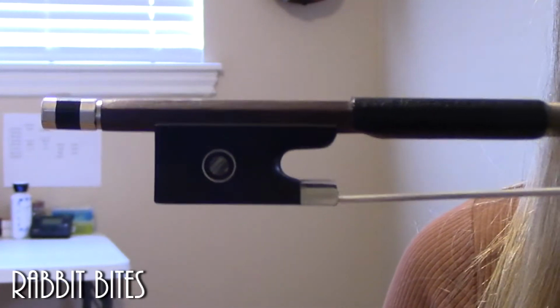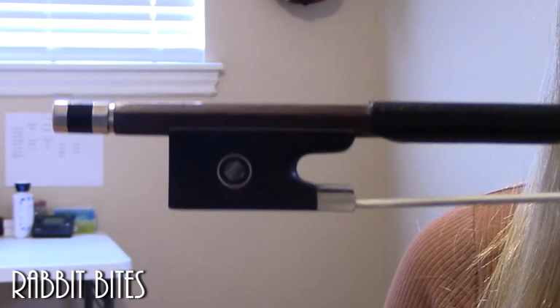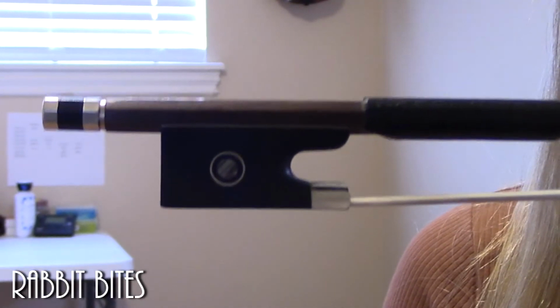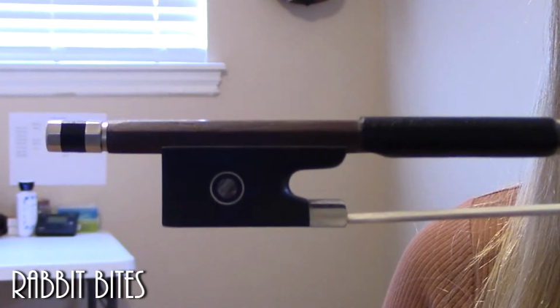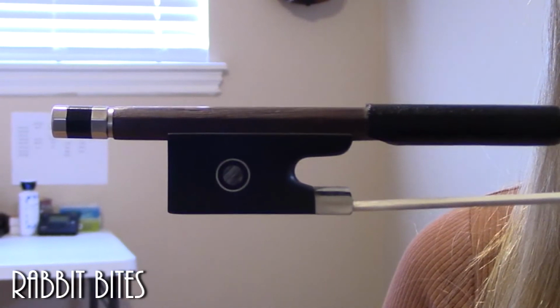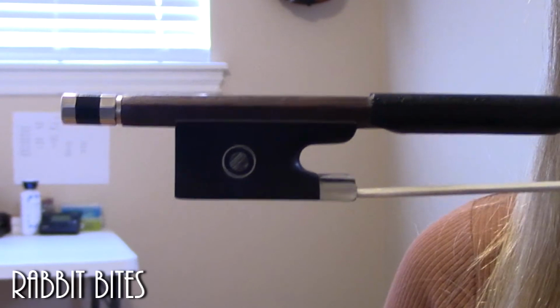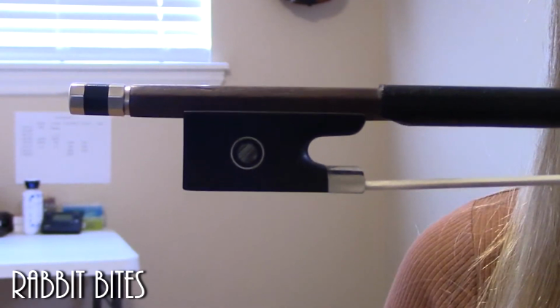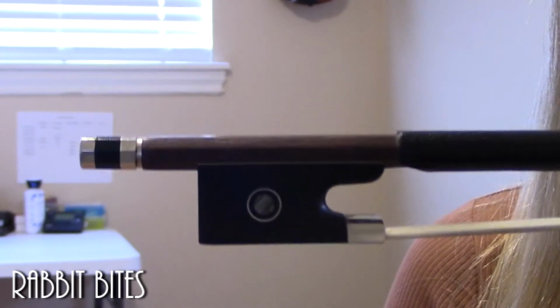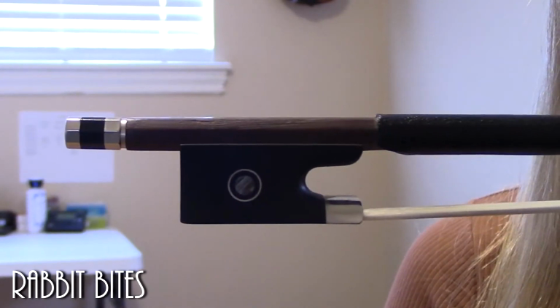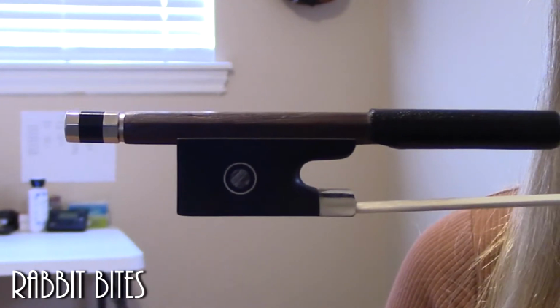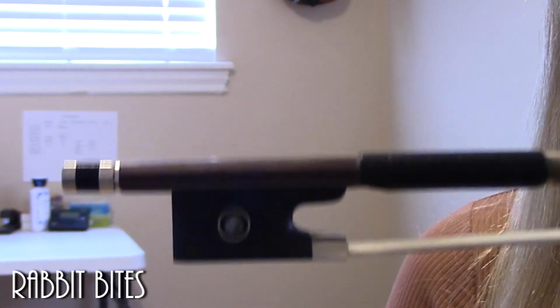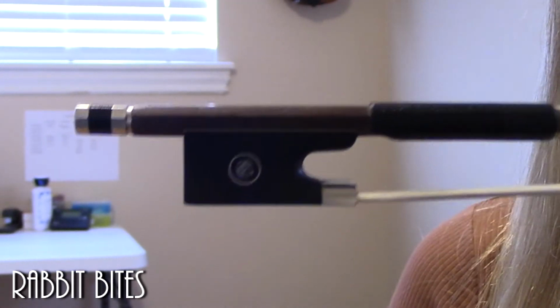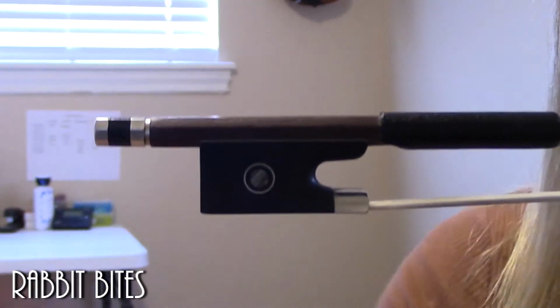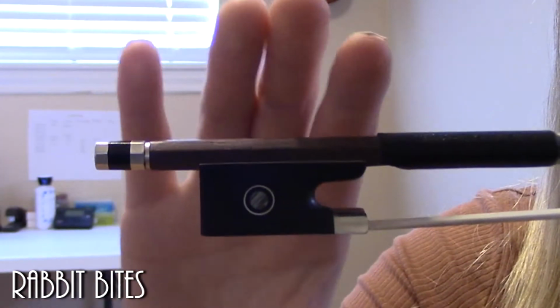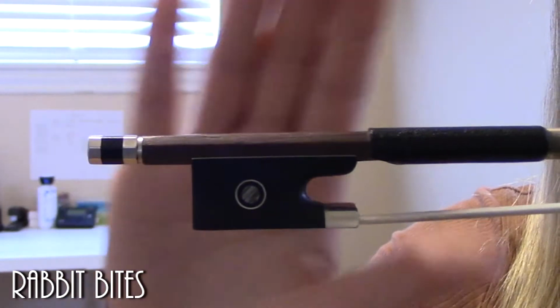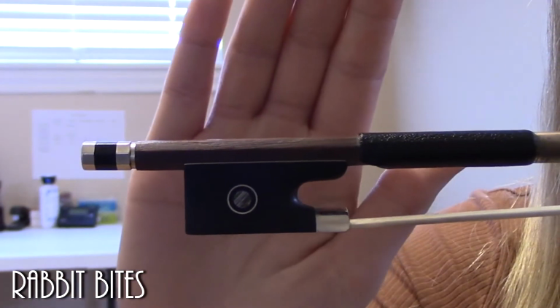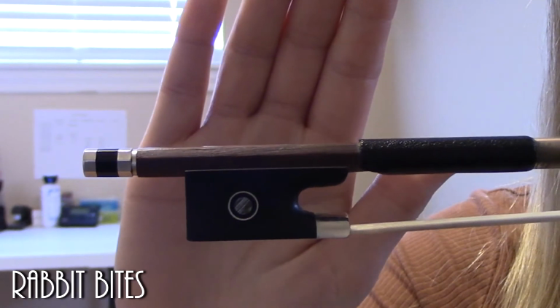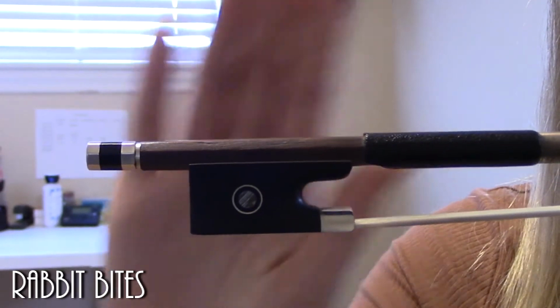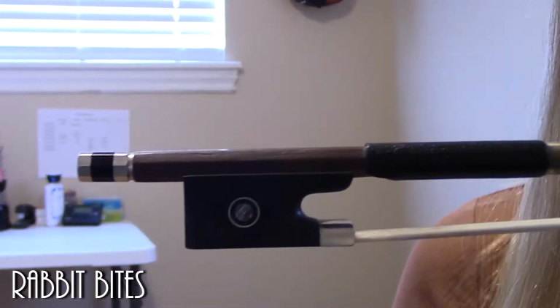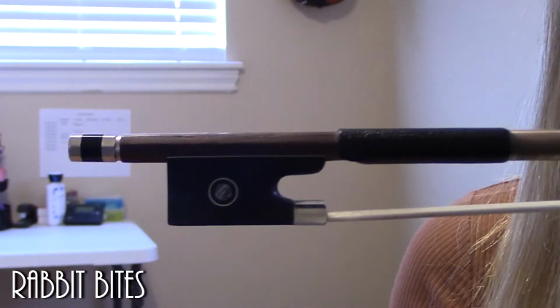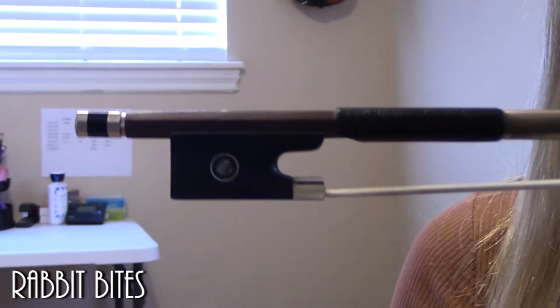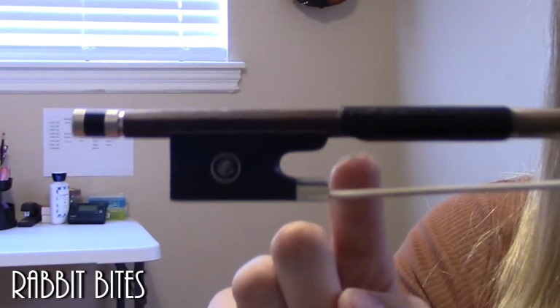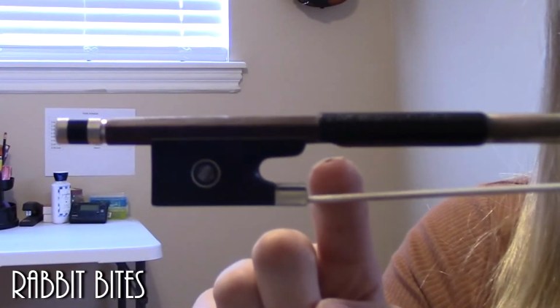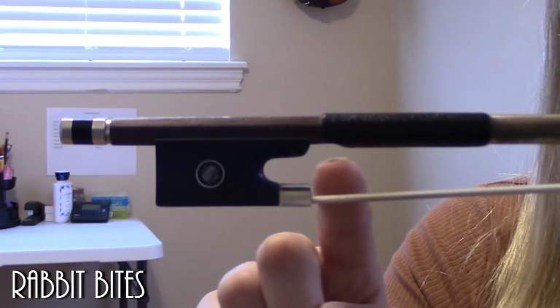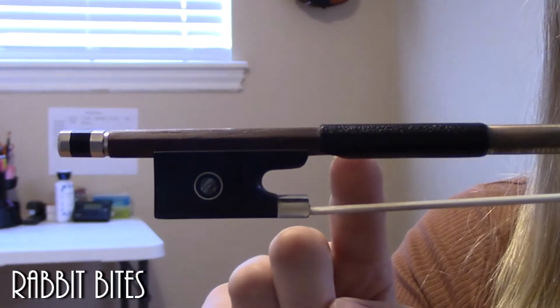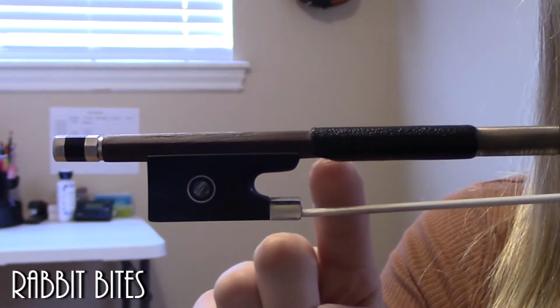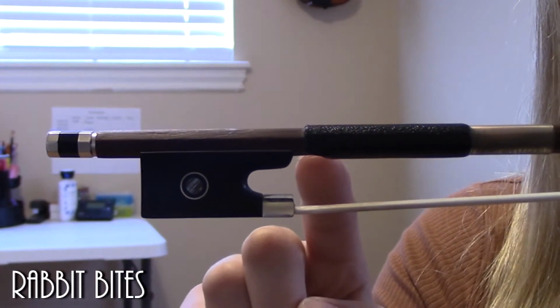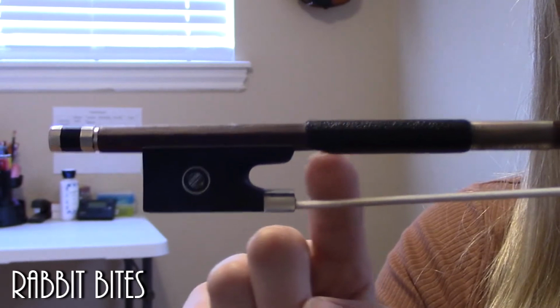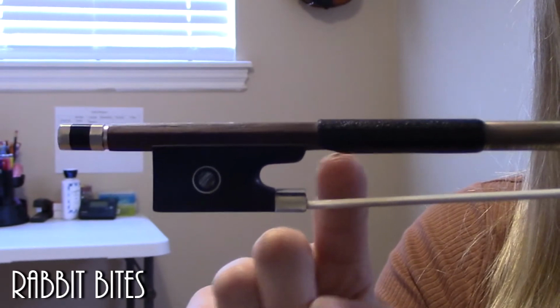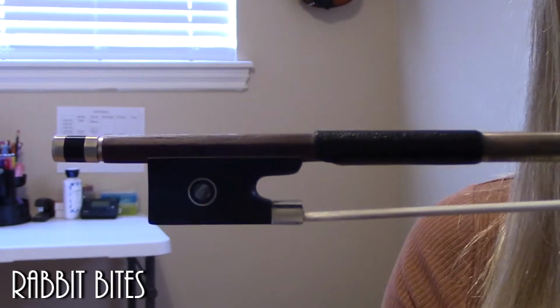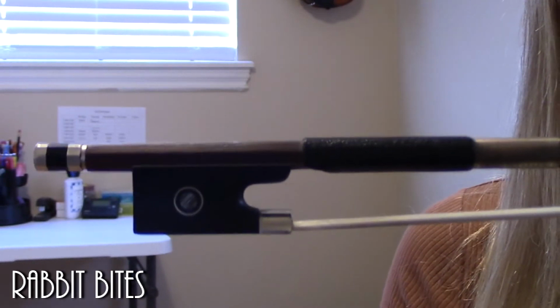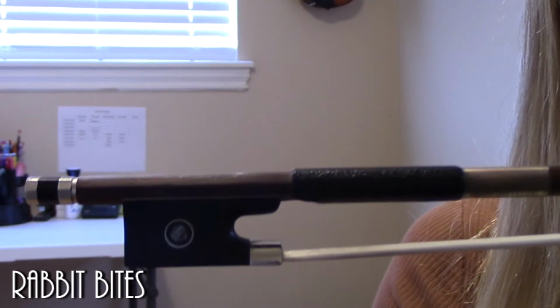What we want to do first is look at the frog of the bow. This bottom part down here is called the frog. There's a nice little gap, this little ledge right here — that's where our thumb is going to go.